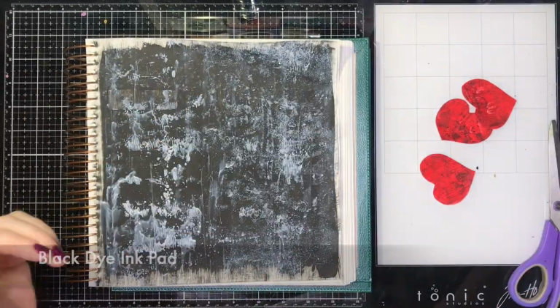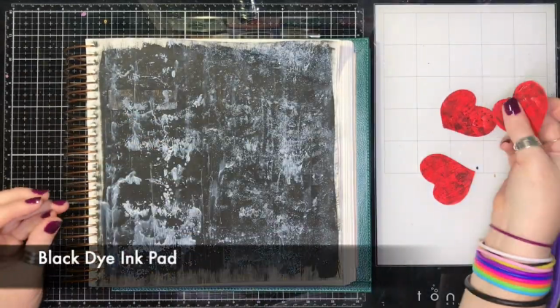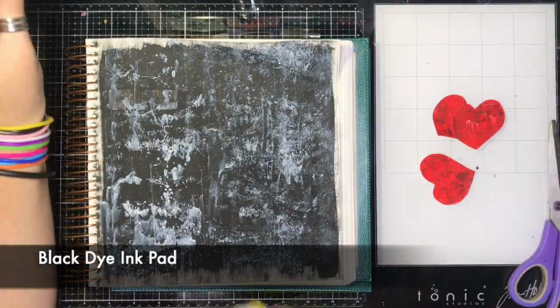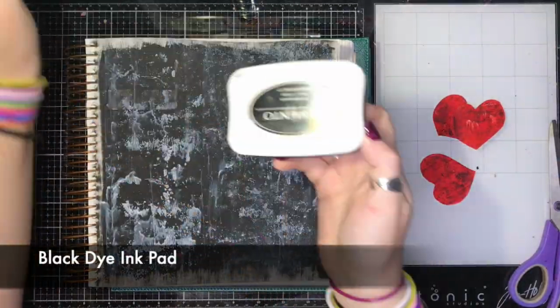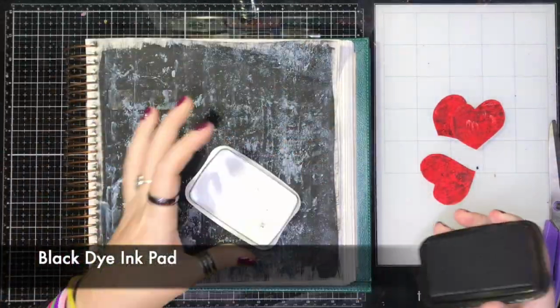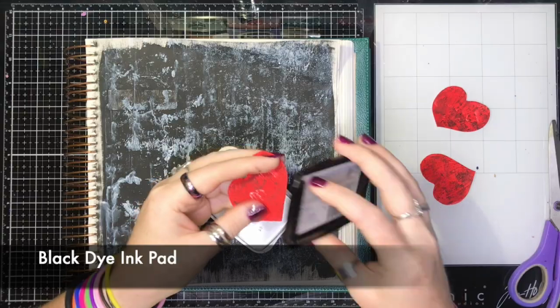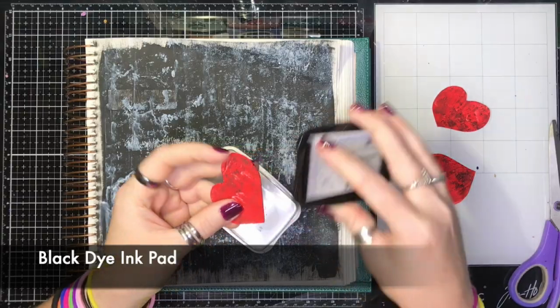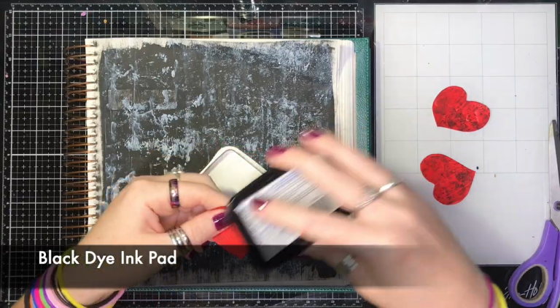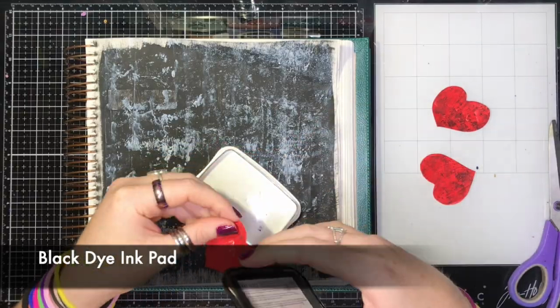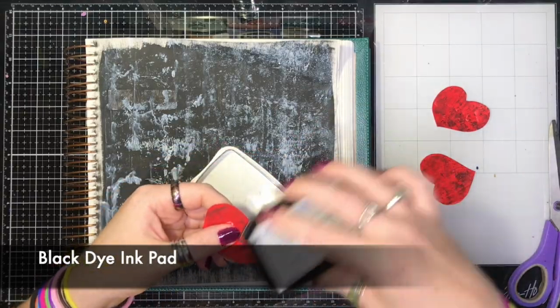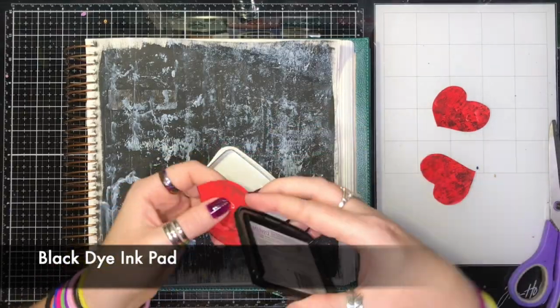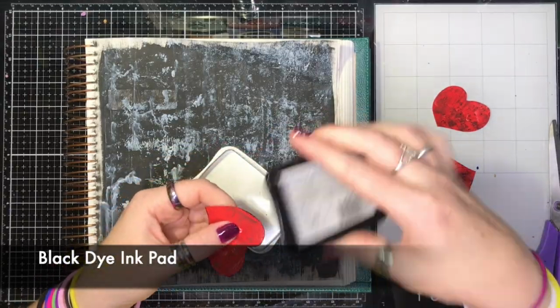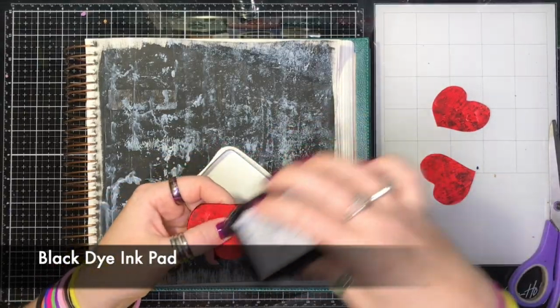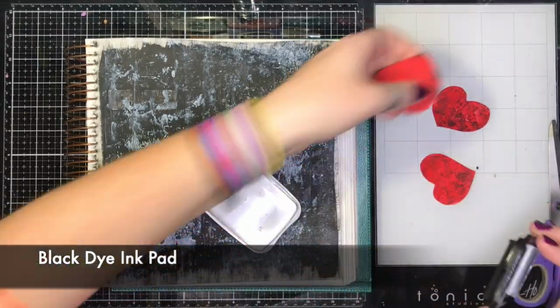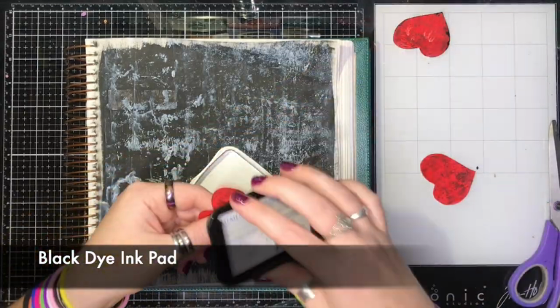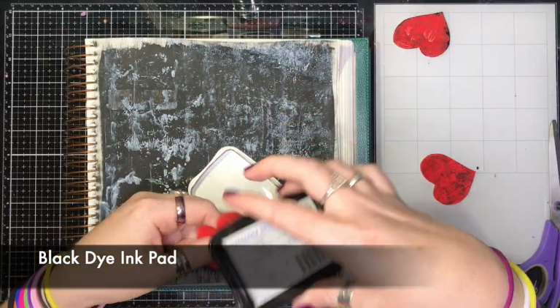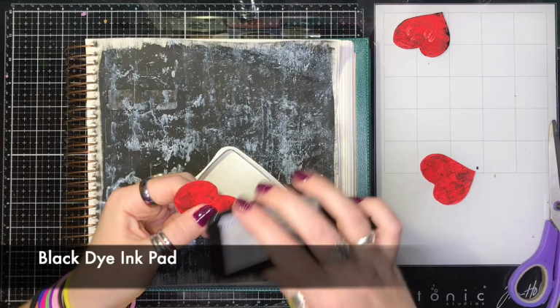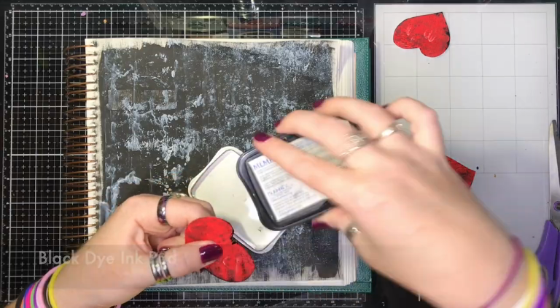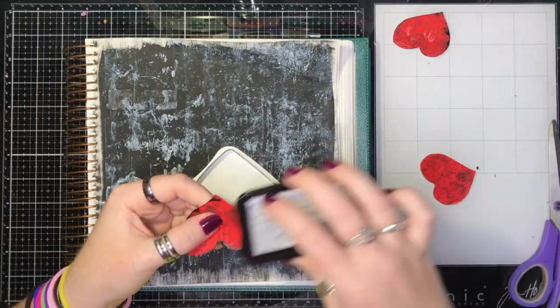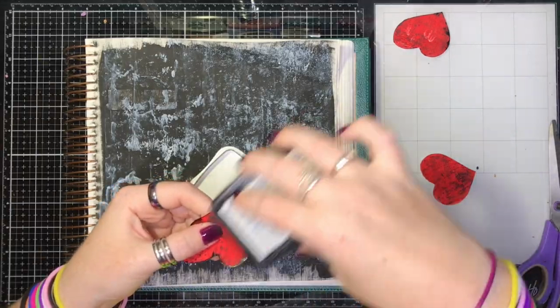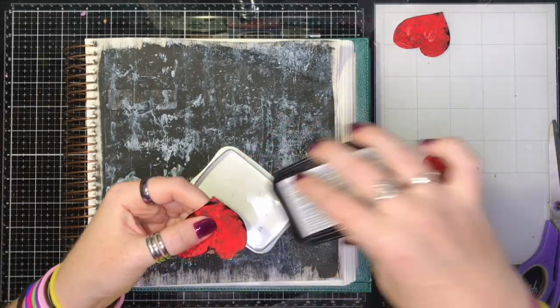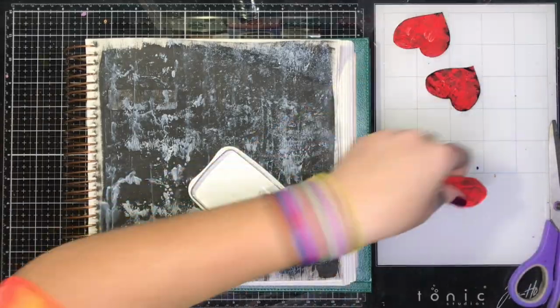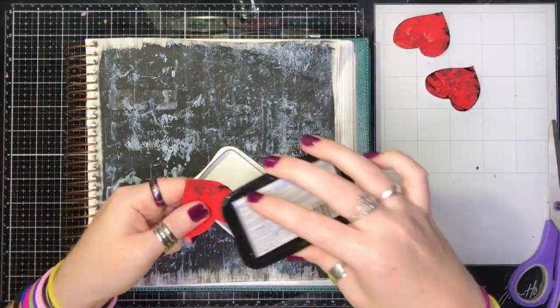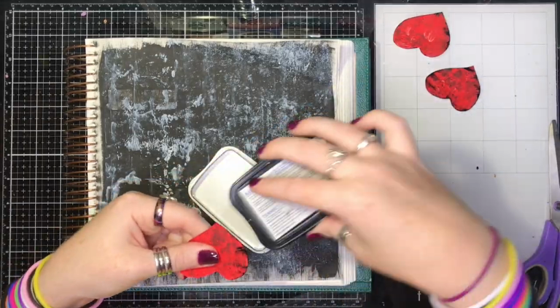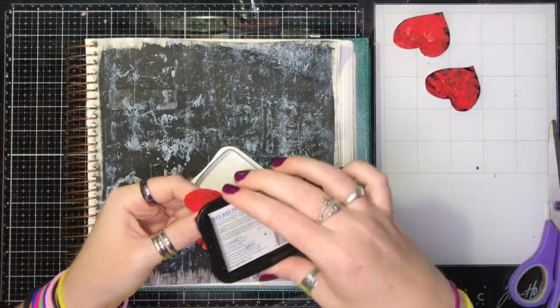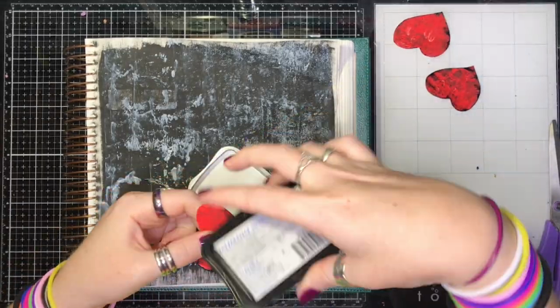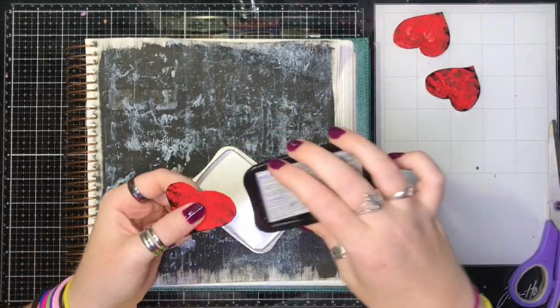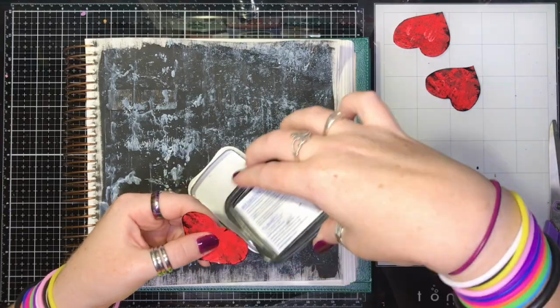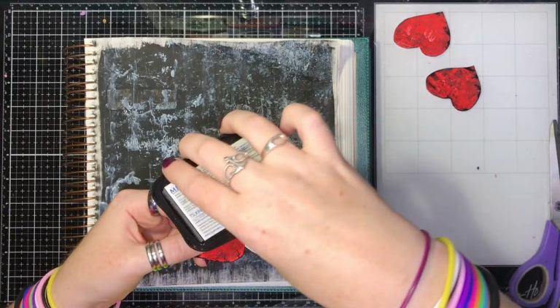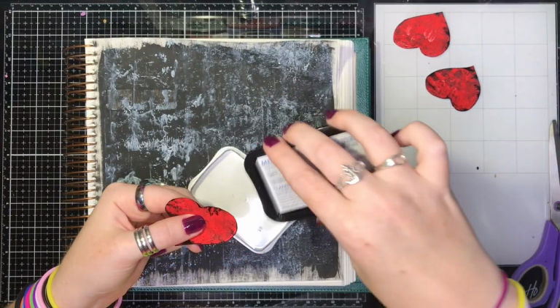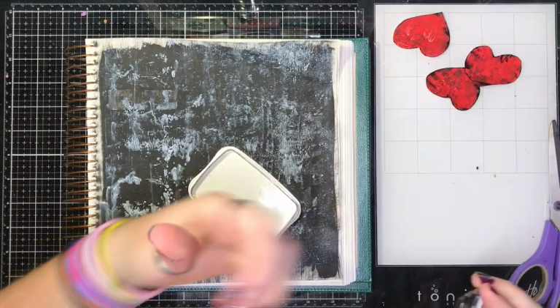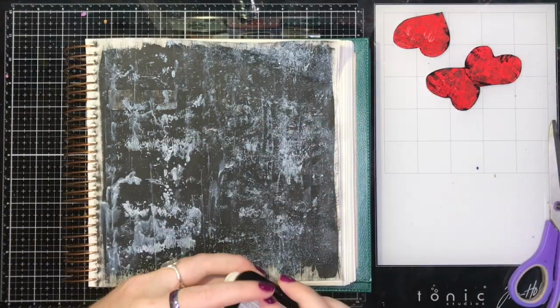Once the hearts have been cut, I take the edge of my black dye ink pad and ink the edges of them. This helps them blend into the background a little bit better and adds some more grunge.